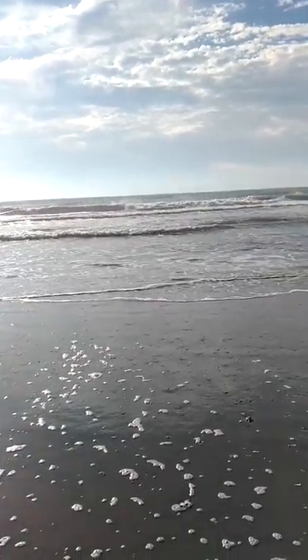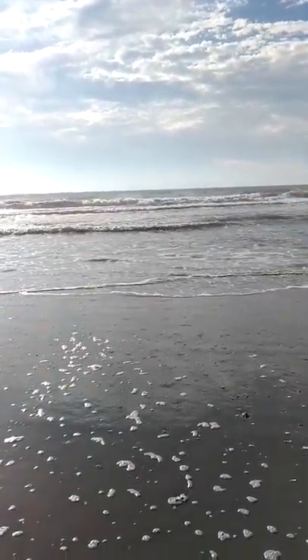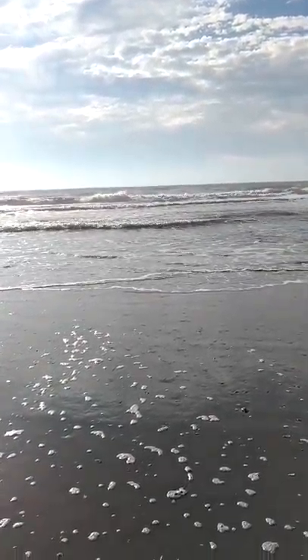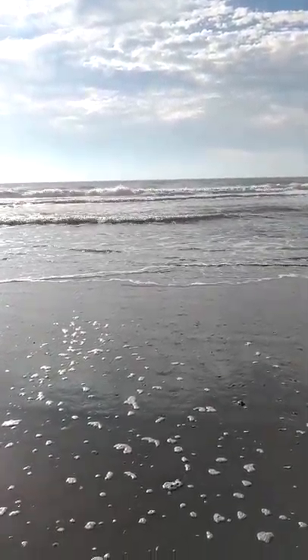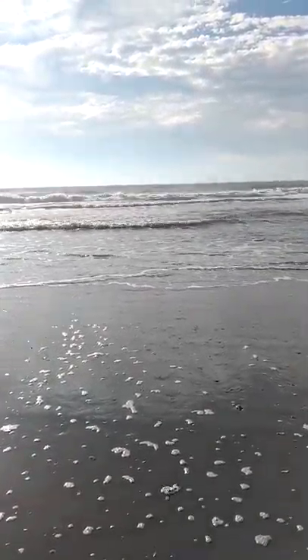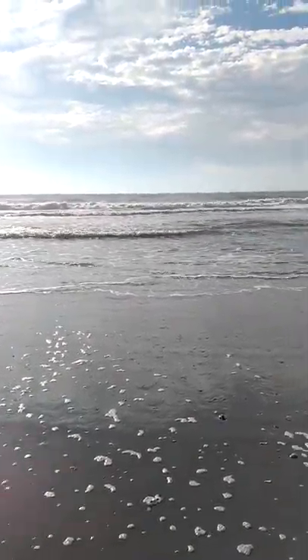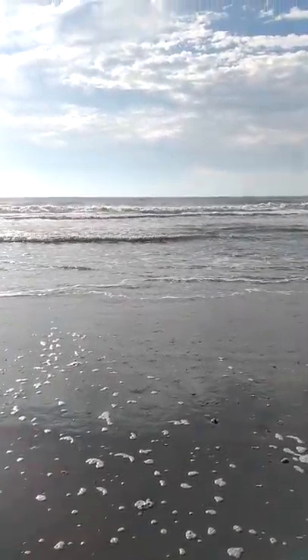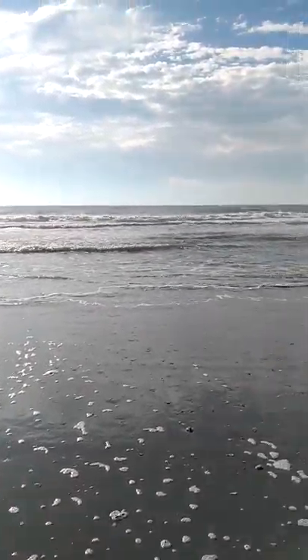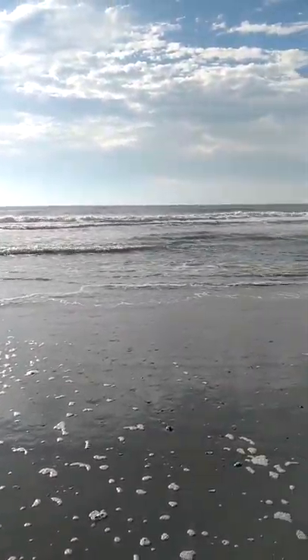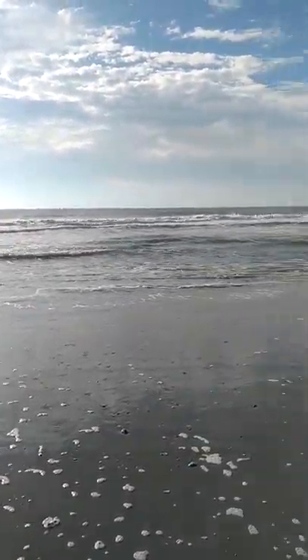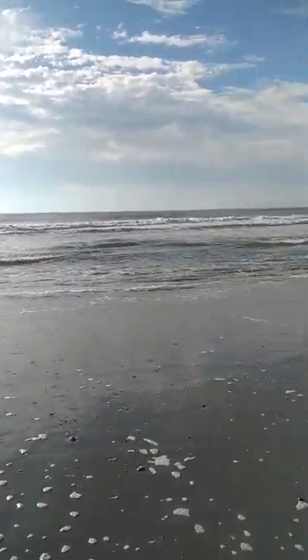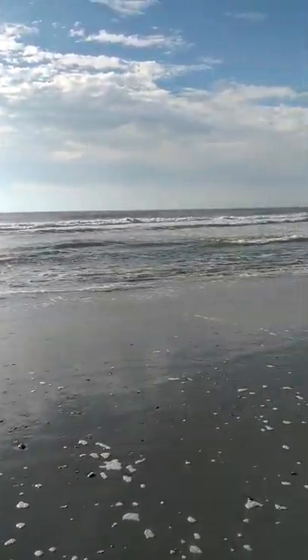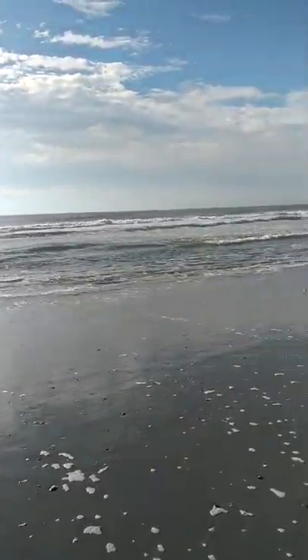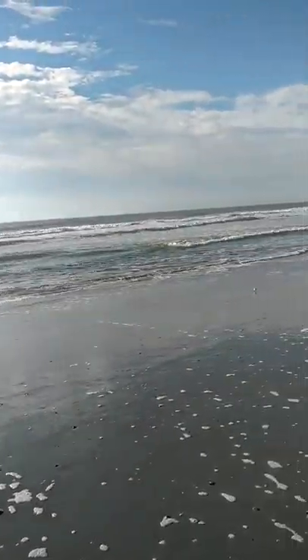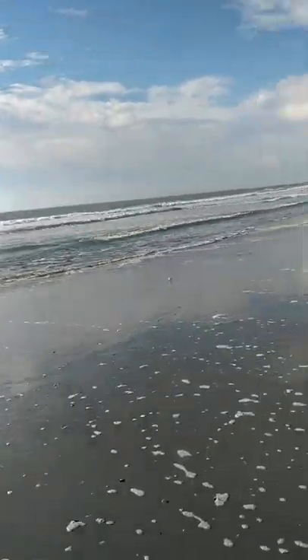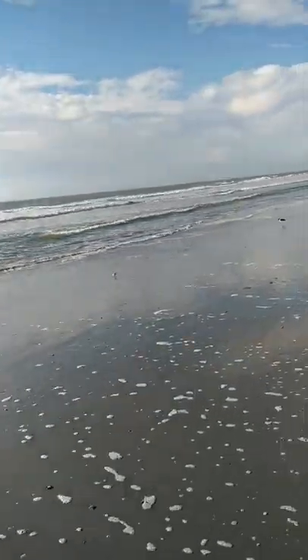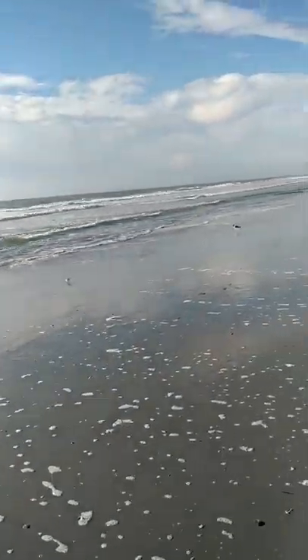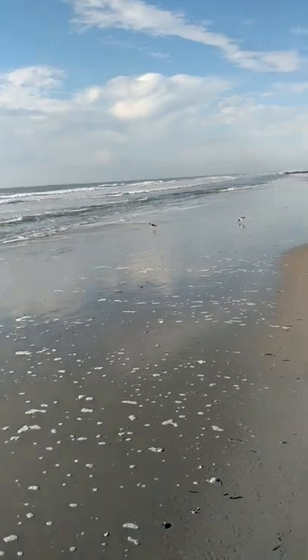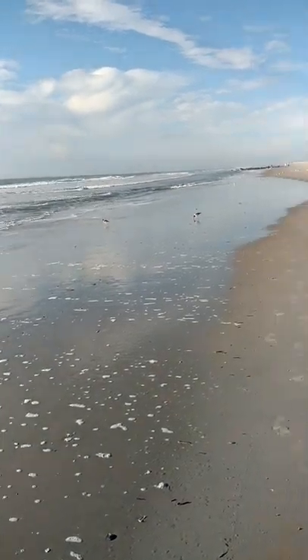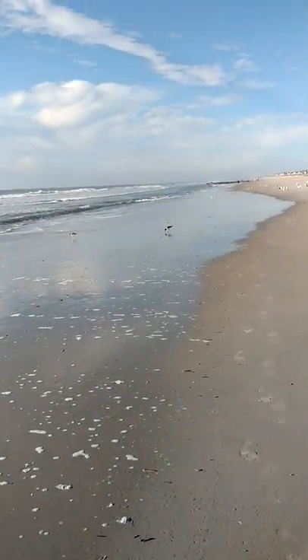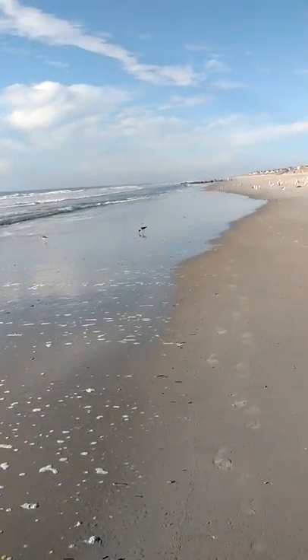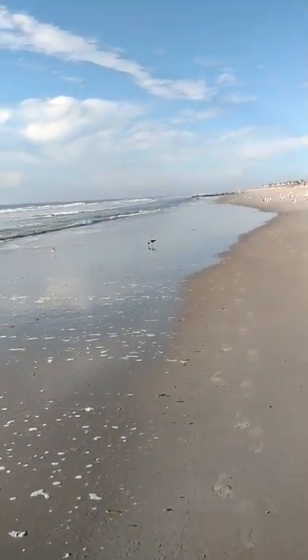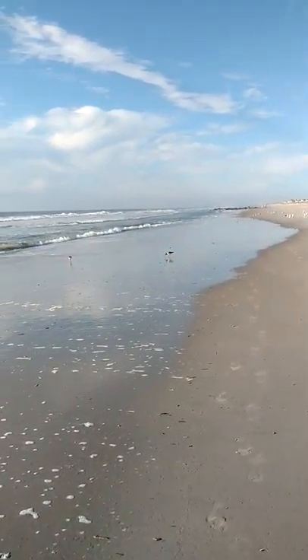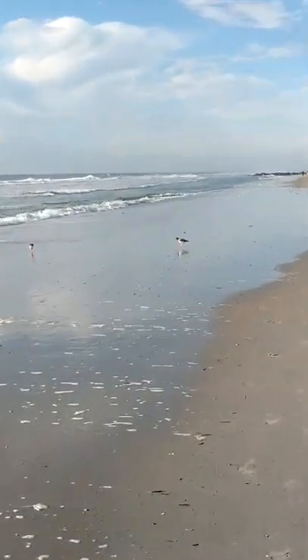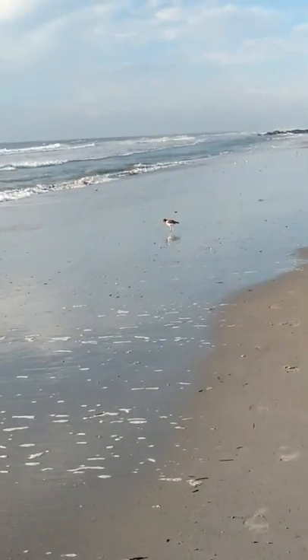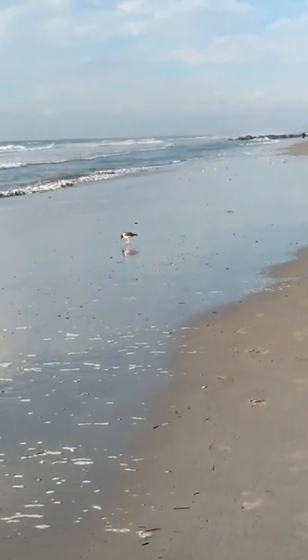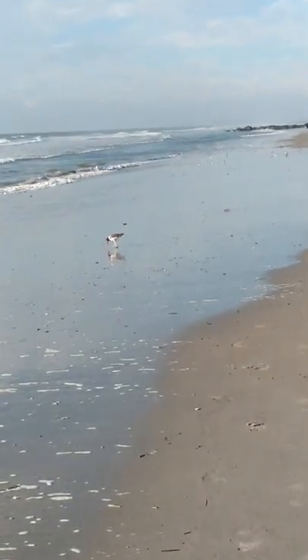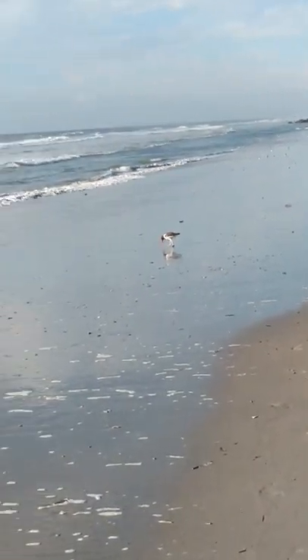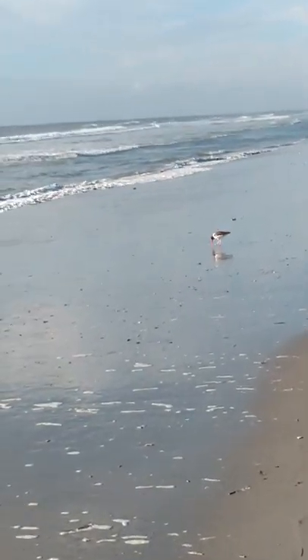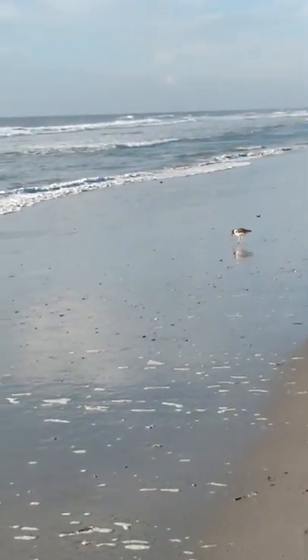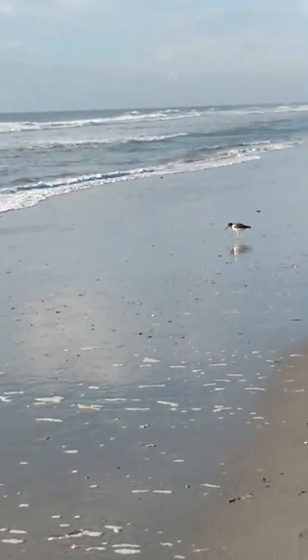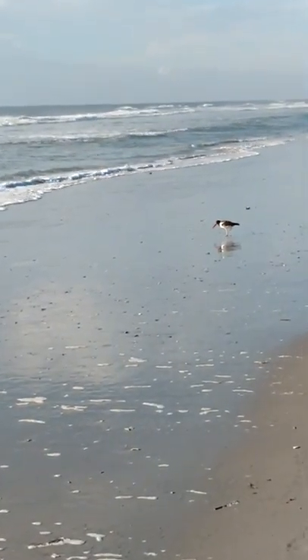Welcome to Mornings with Mindy. Today we're looking at another type of shorebird. Let's sit down here and see if I can get a close look at these guys. They're a little bit shy.